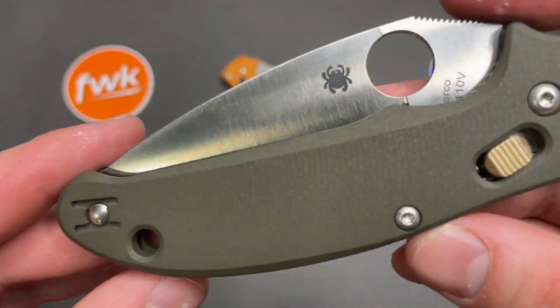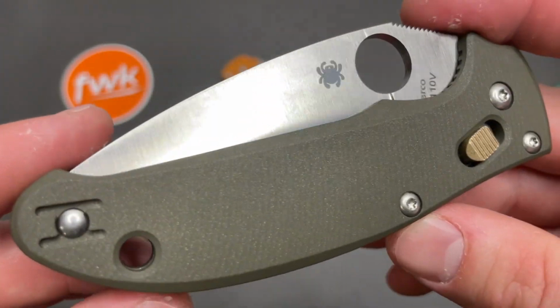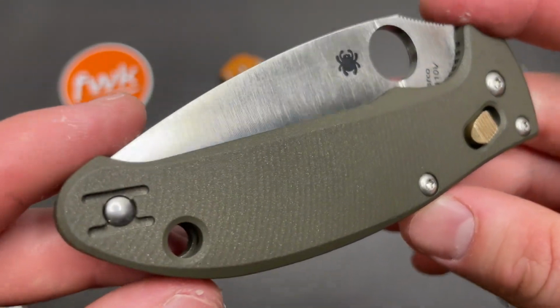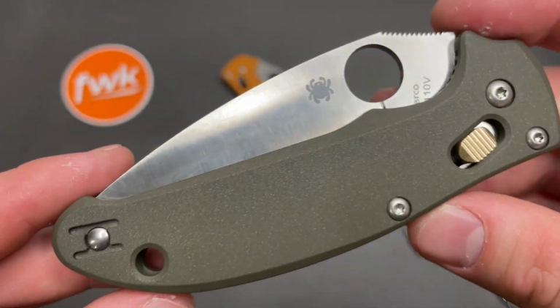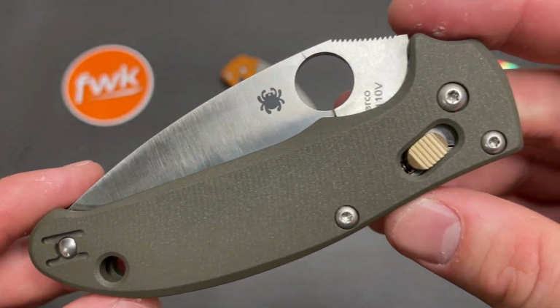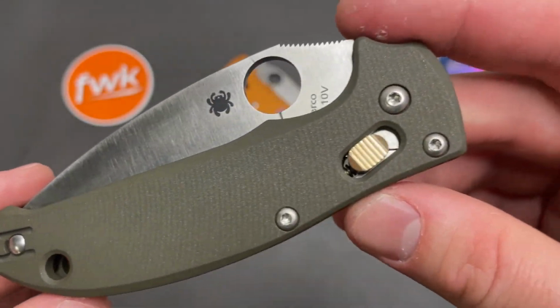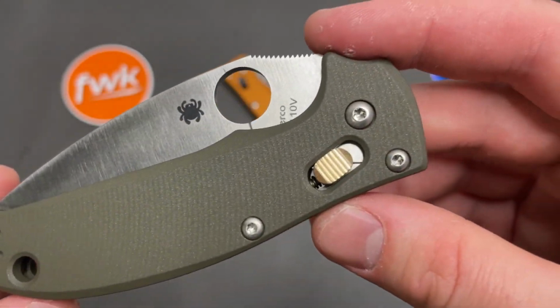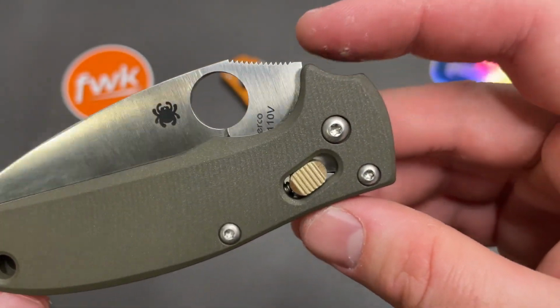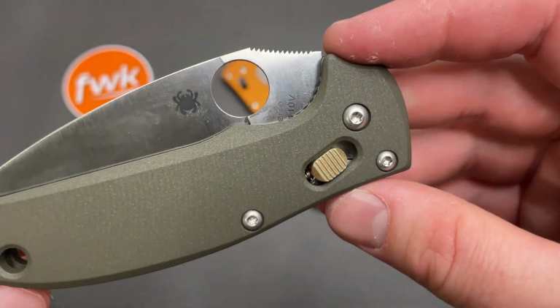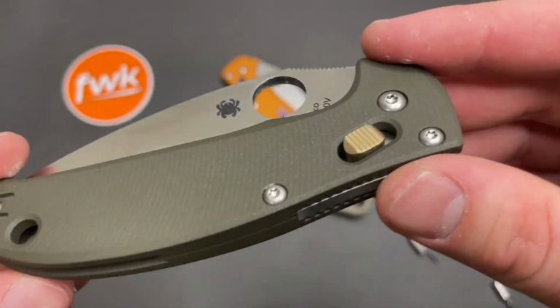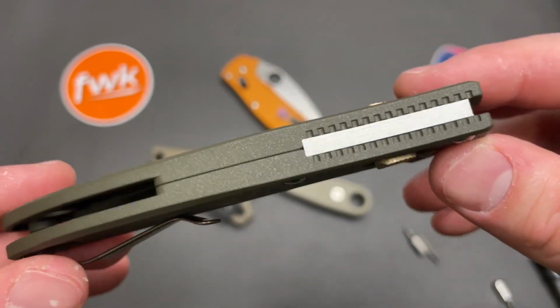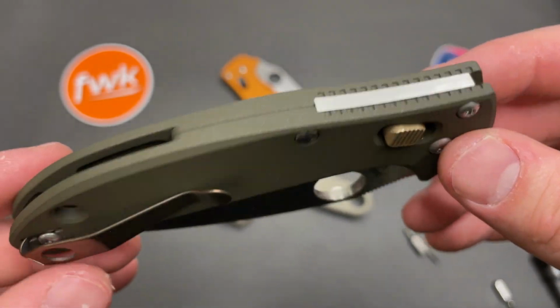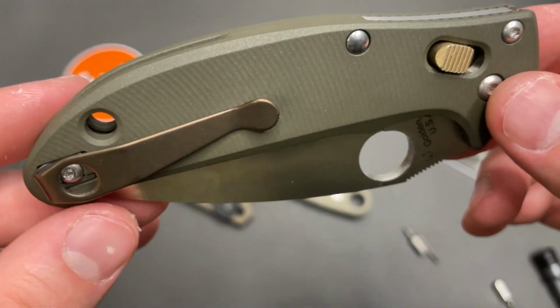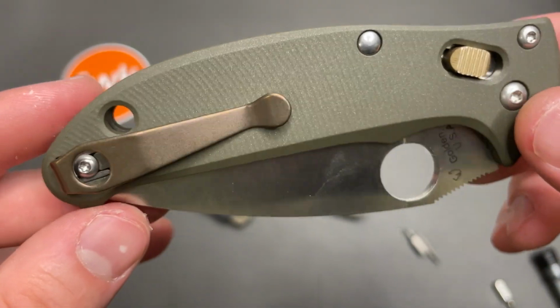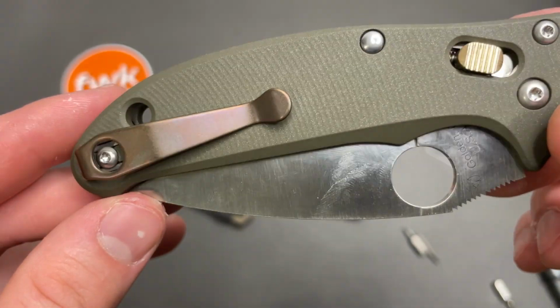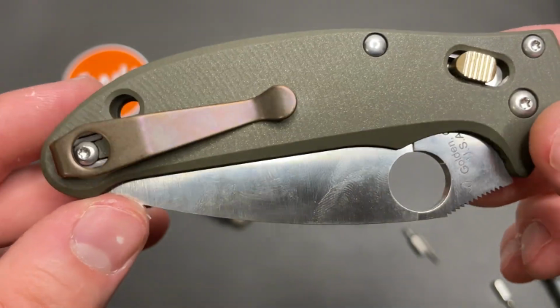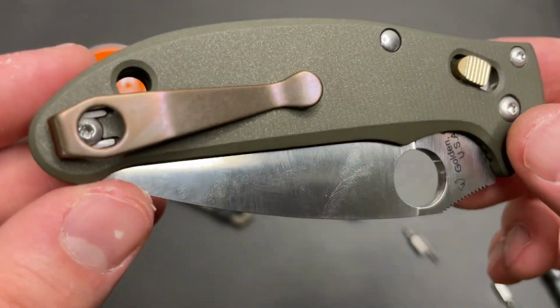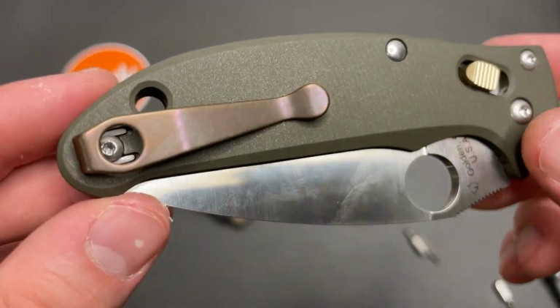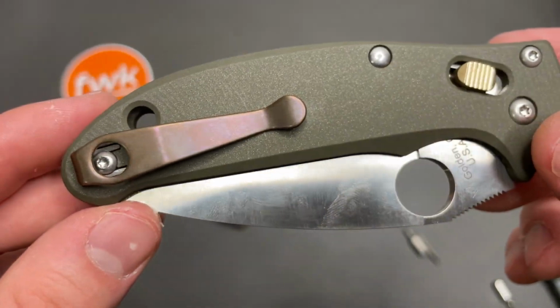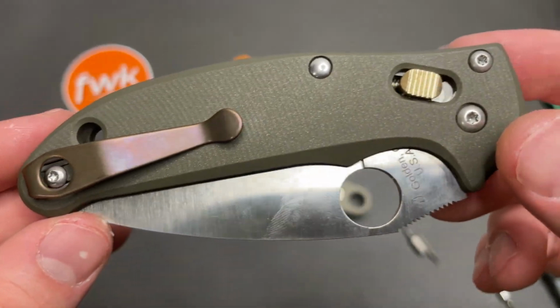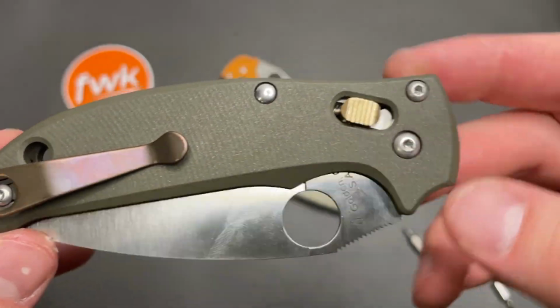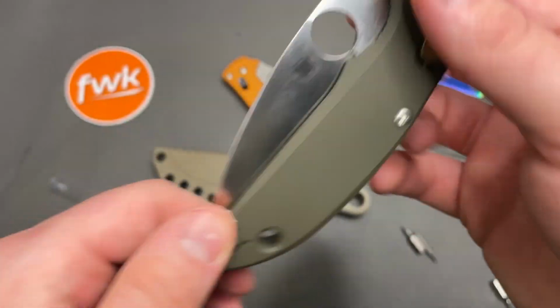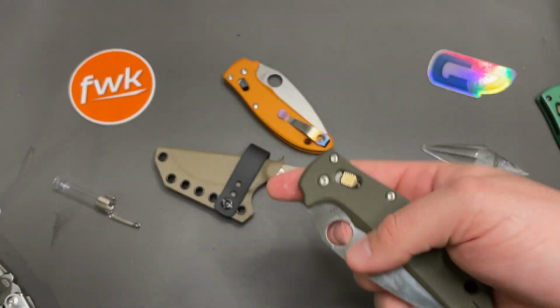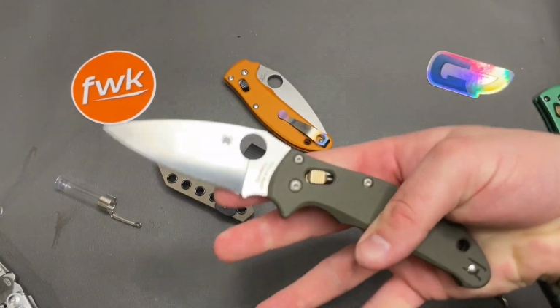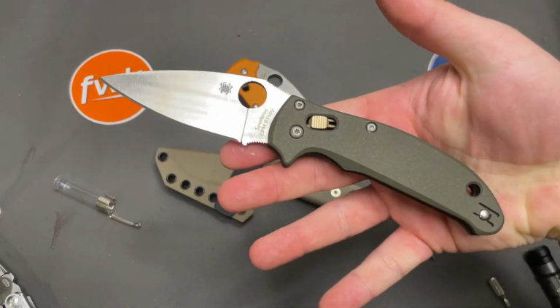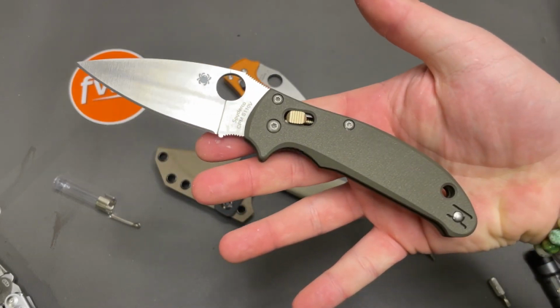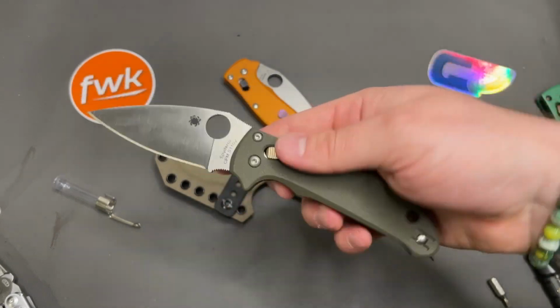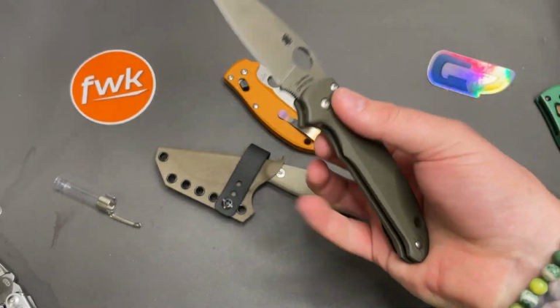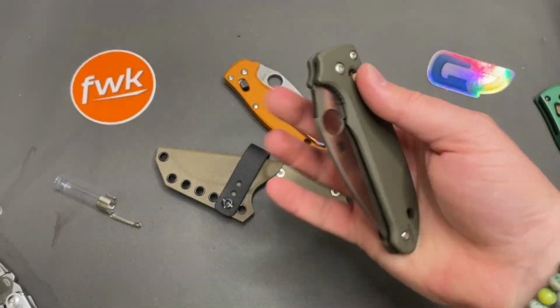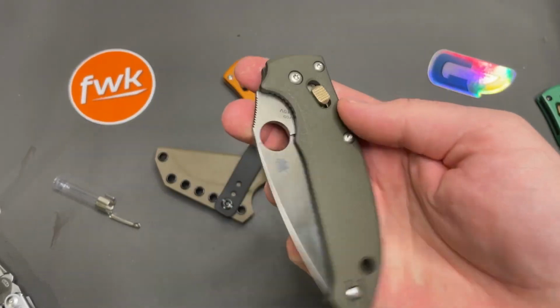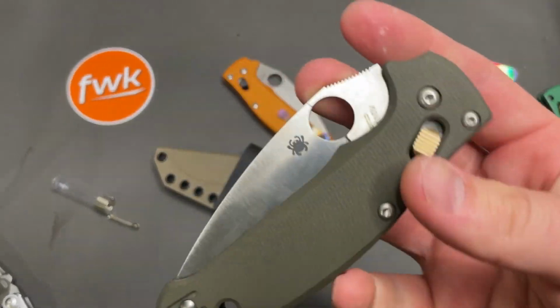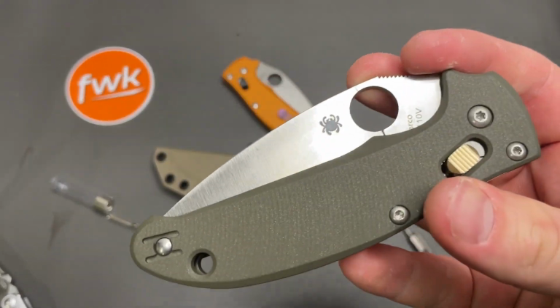One final look at the Hobbit Manix 2 Lightweight with all this cool stuff on it. I like it quite a bit. Thanks for watching guys, and remember — have fun with your knives.